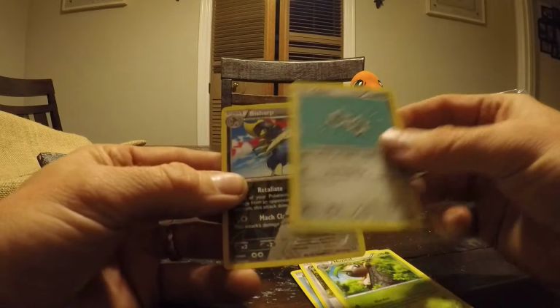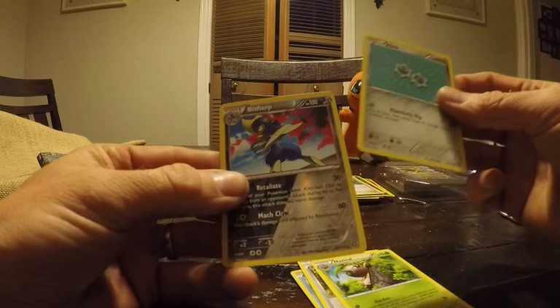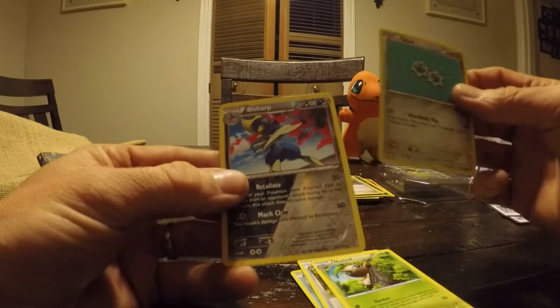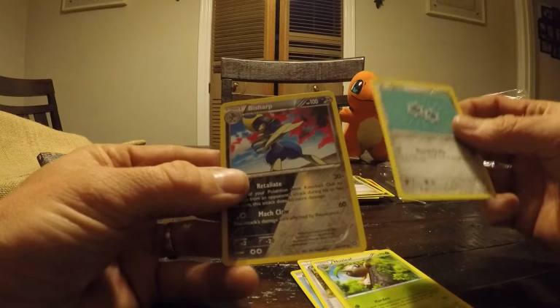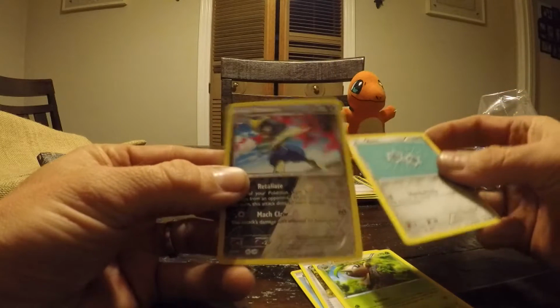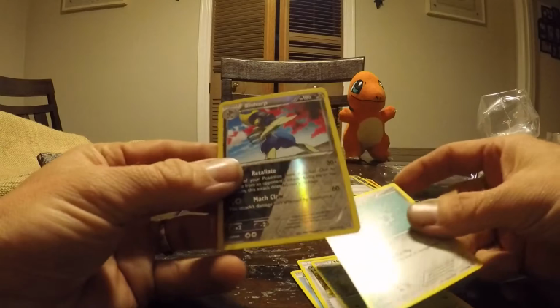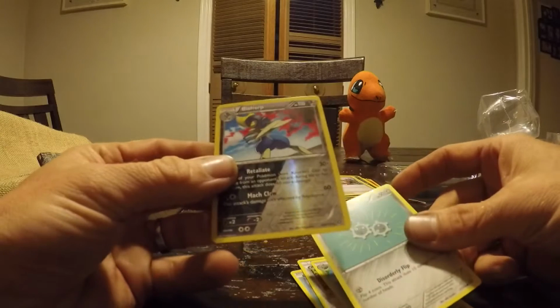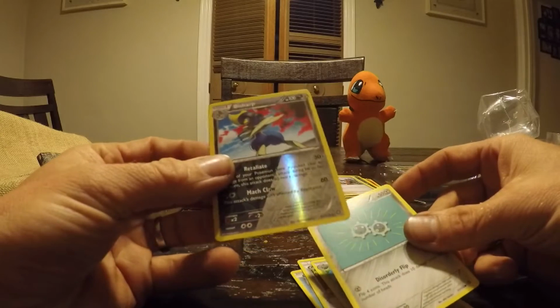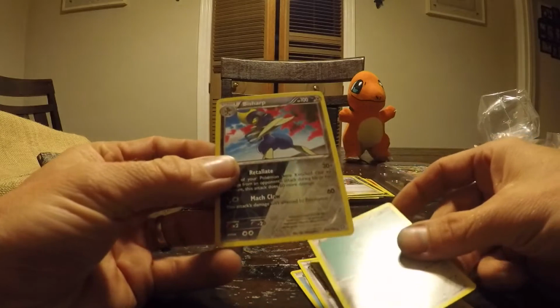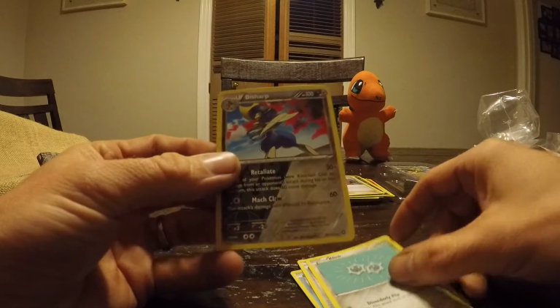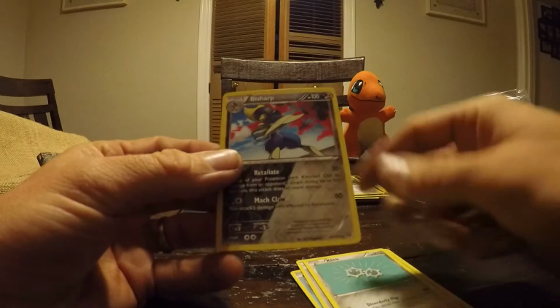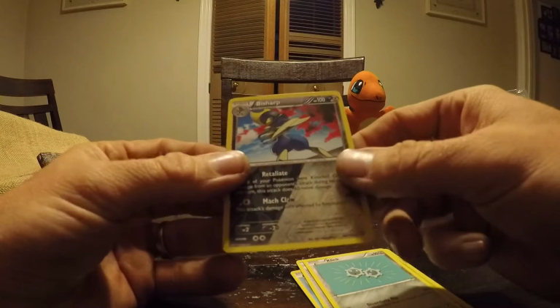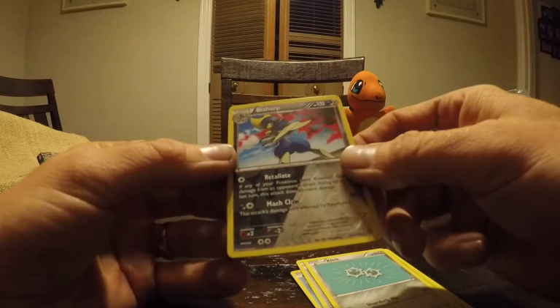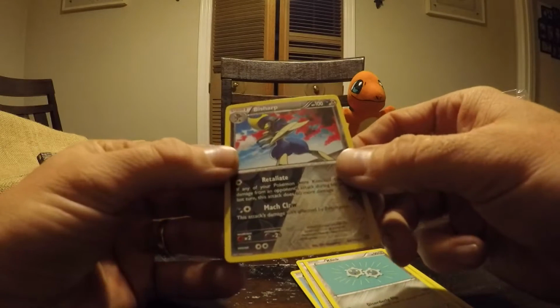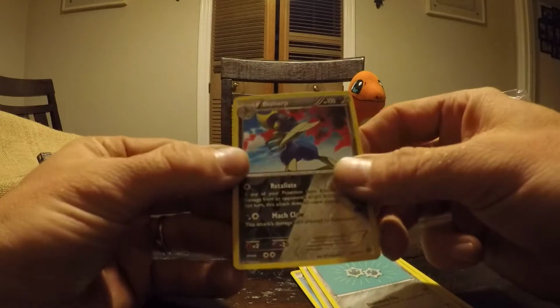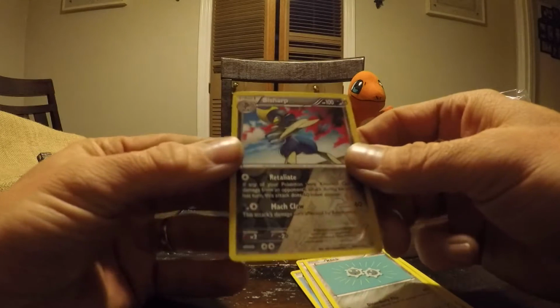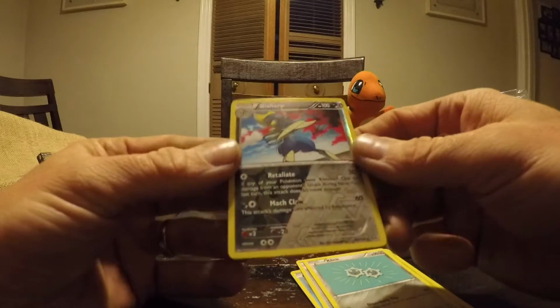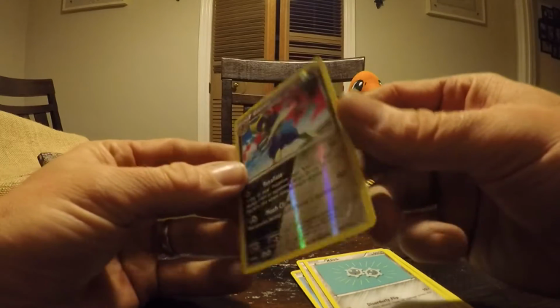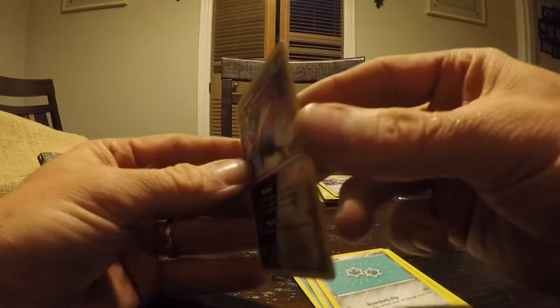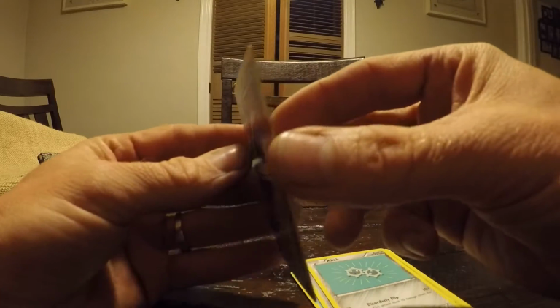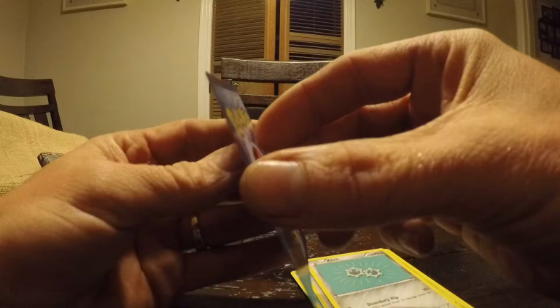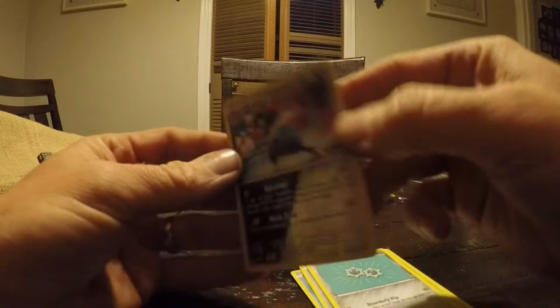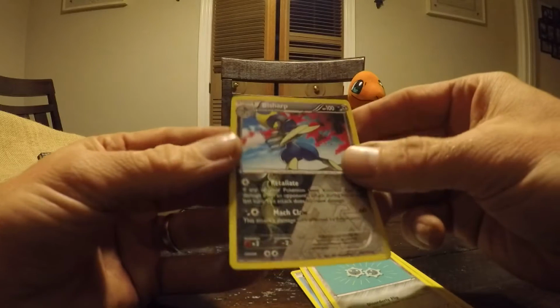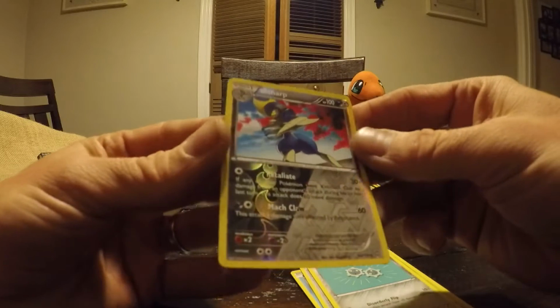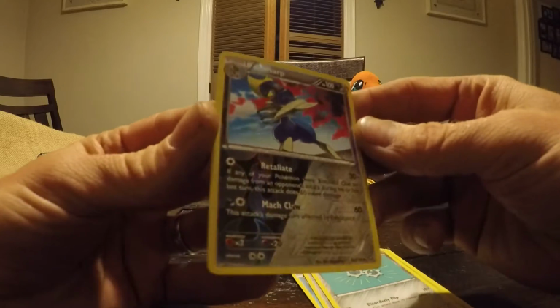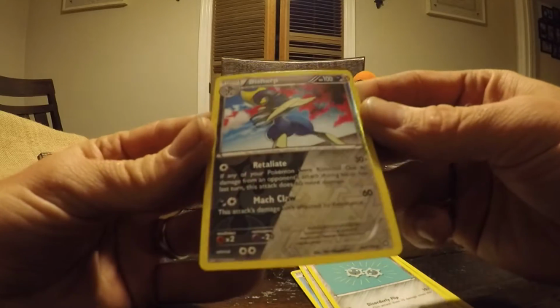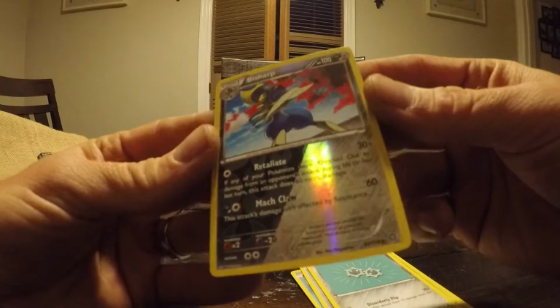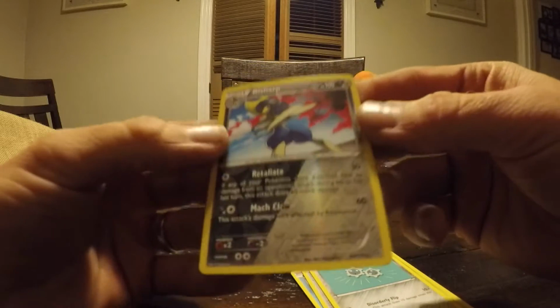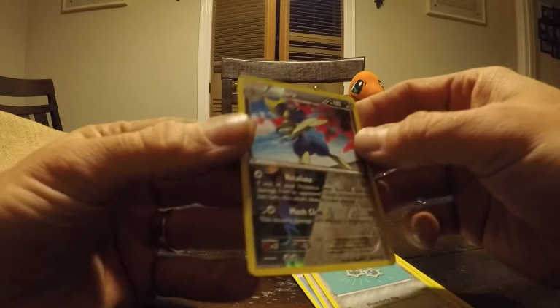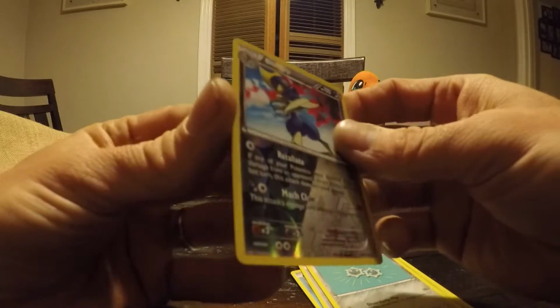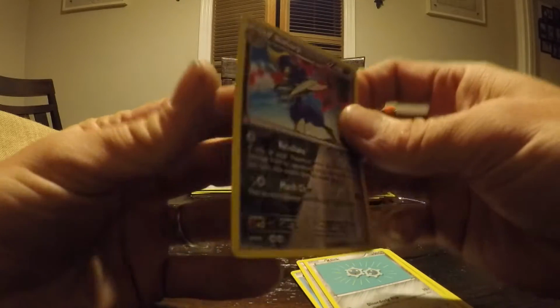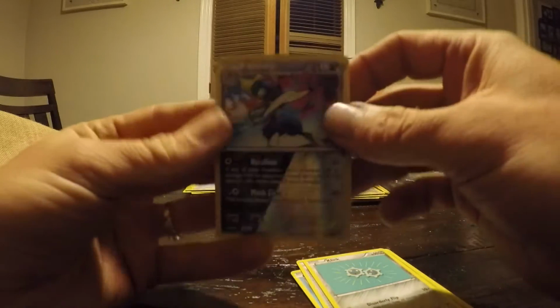Clink. Ooh, there we go. That is a nice one — look at the different colors on the bottom. Bisharp! Daddy. Nice. Yeah, I like that one.